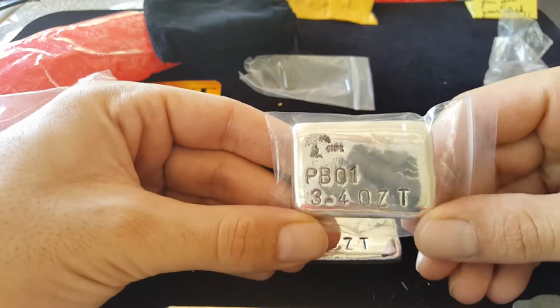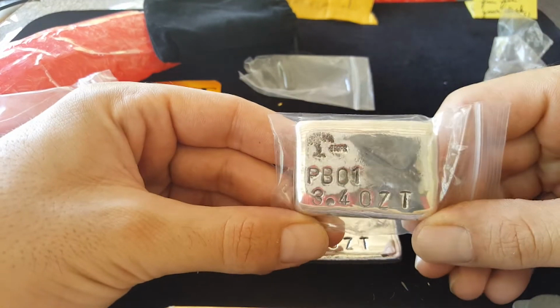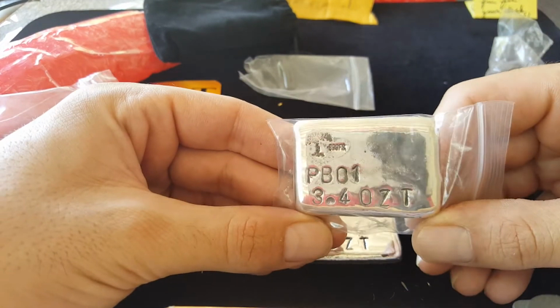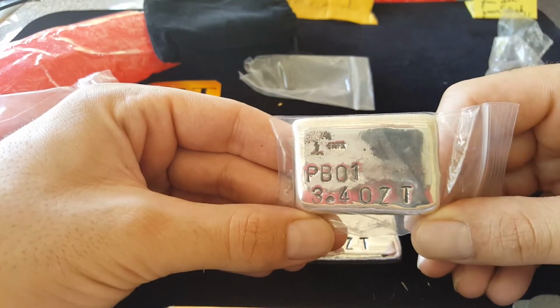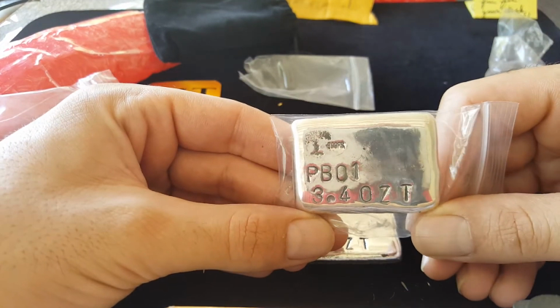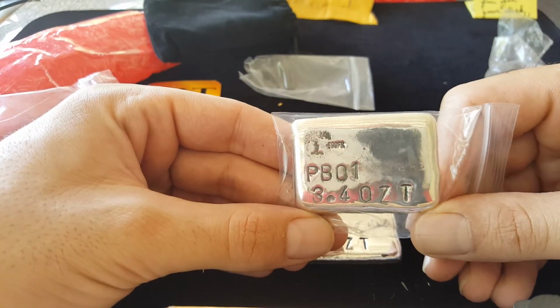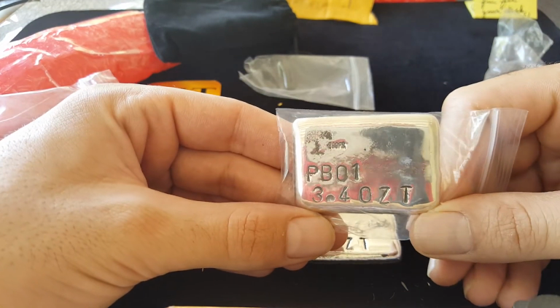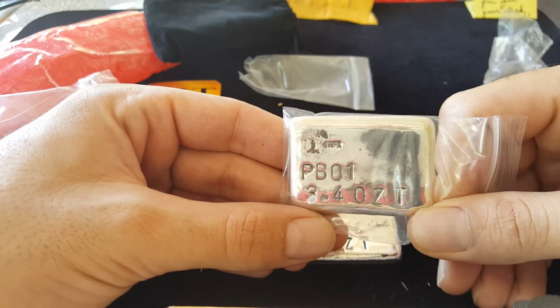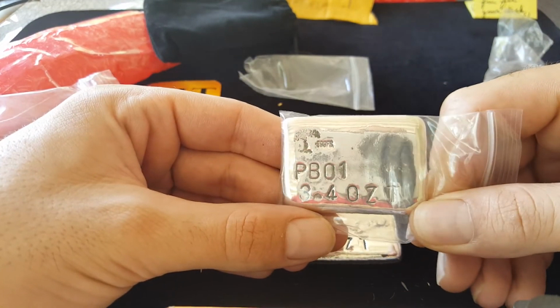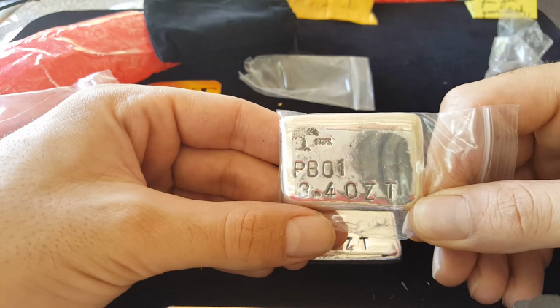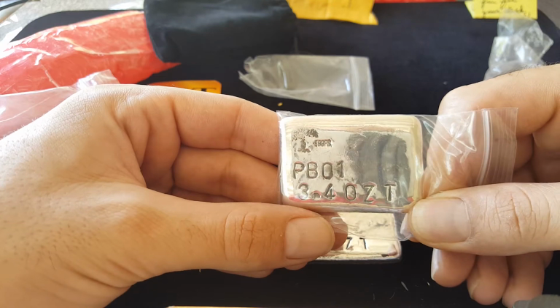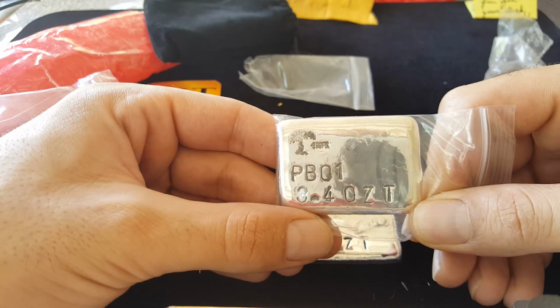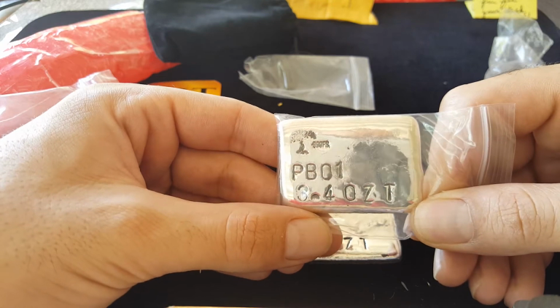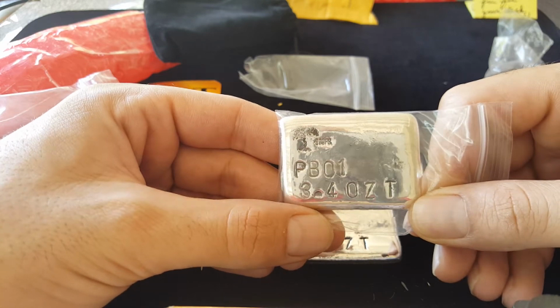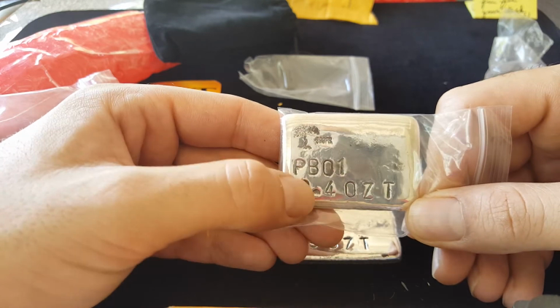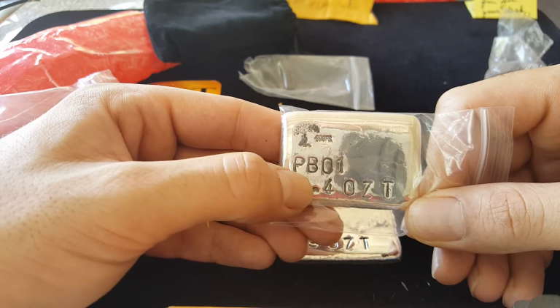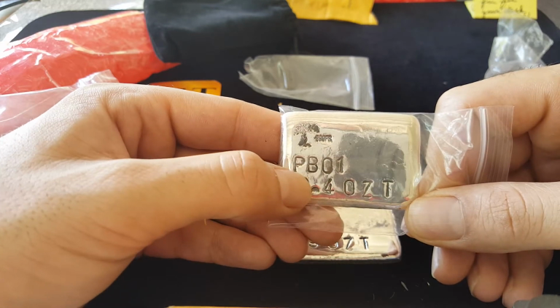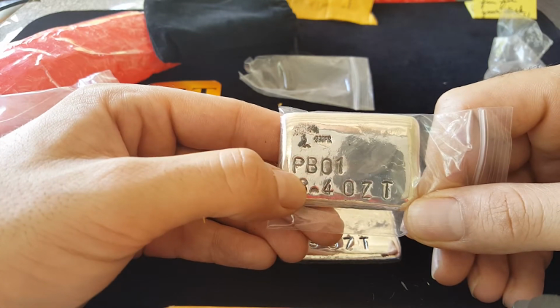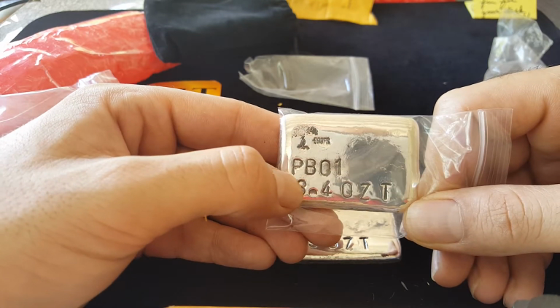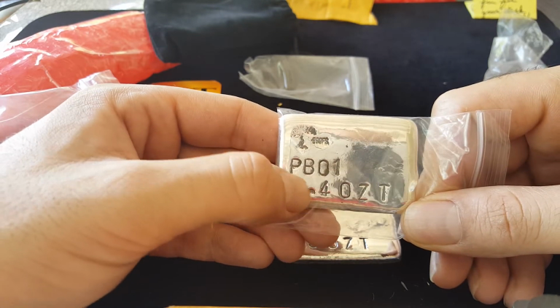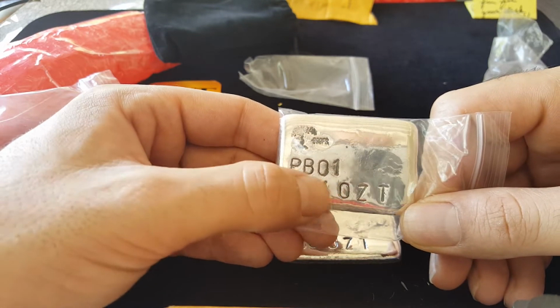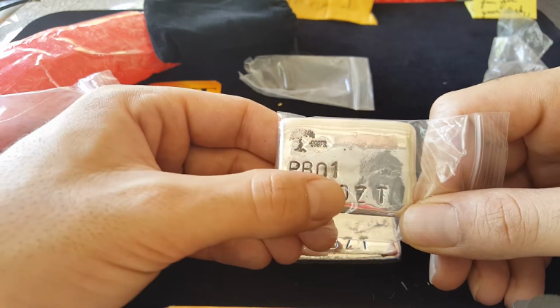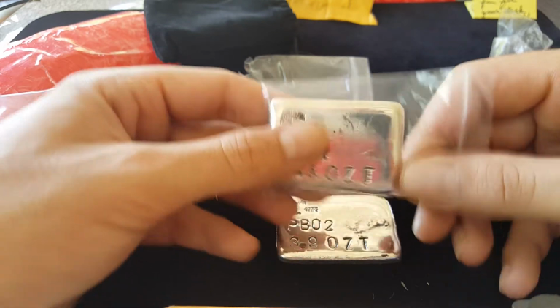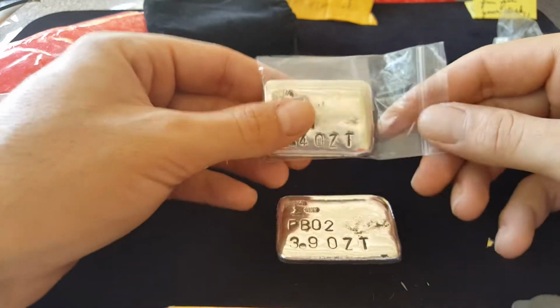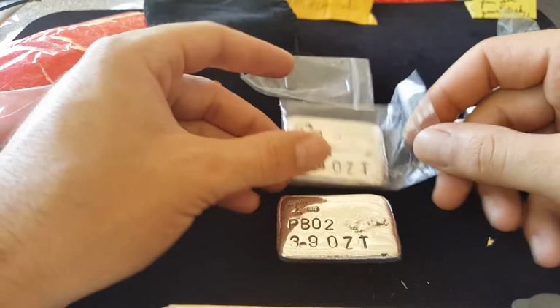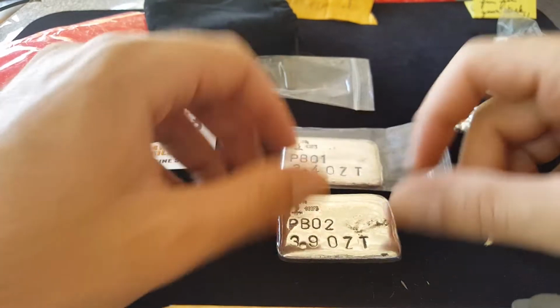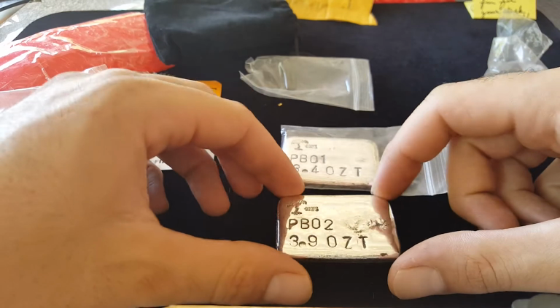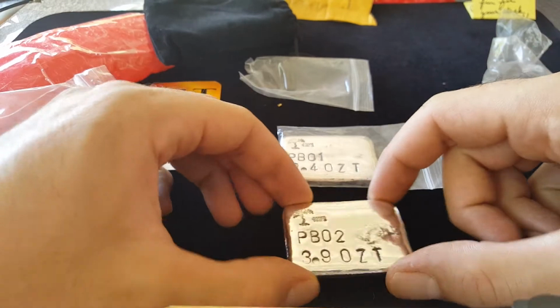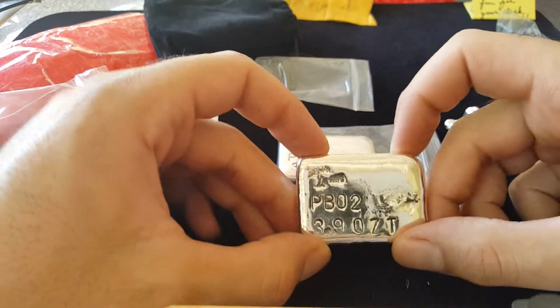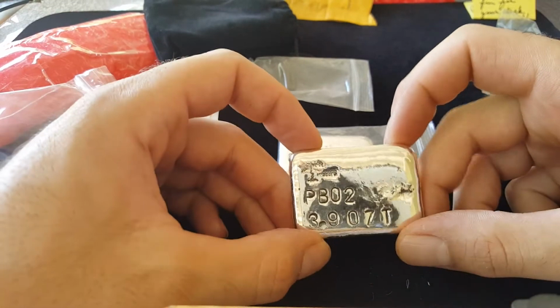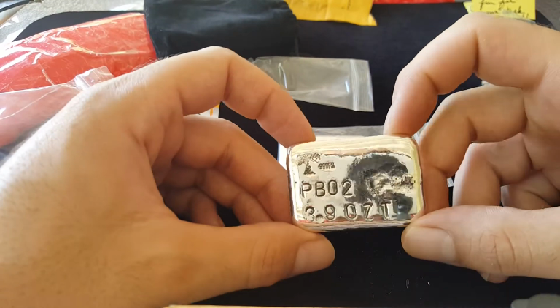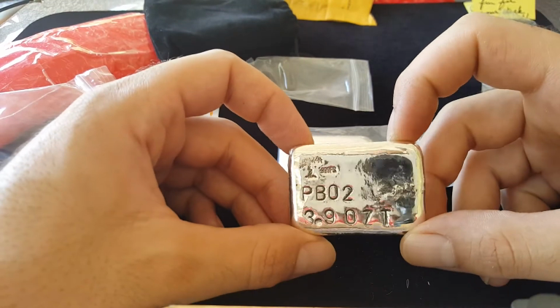Guess who got their own serialized Mr. Zeke bars? That's right — PB01 and PB02!